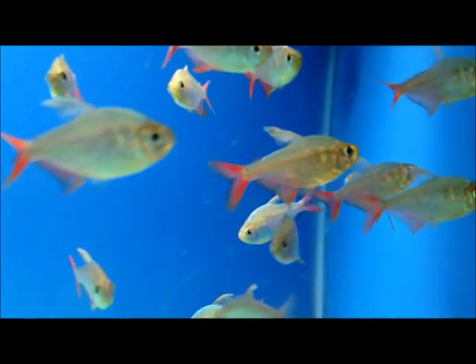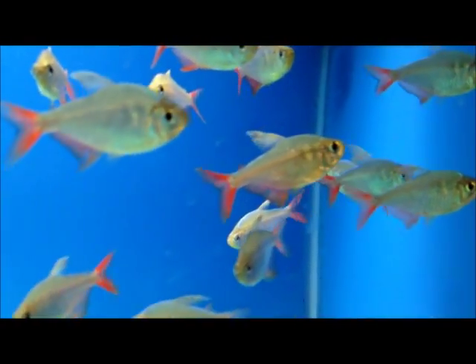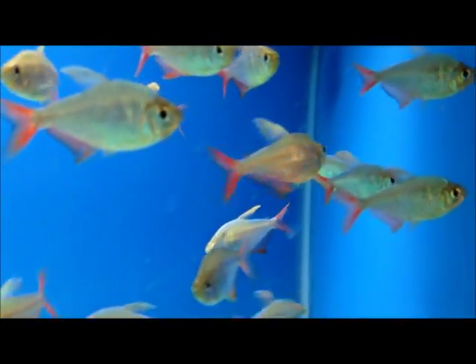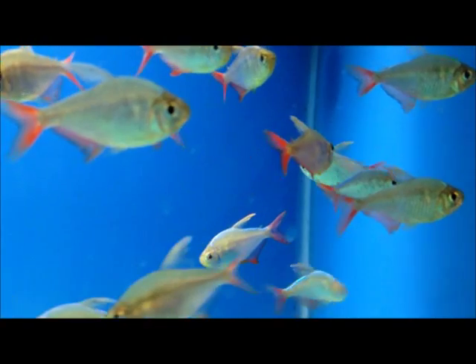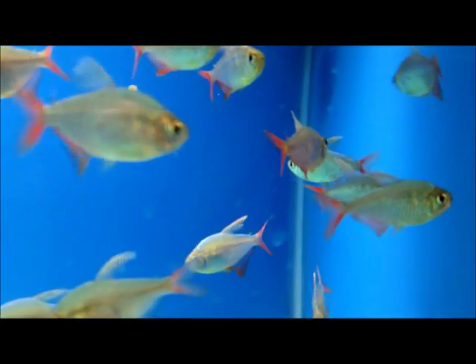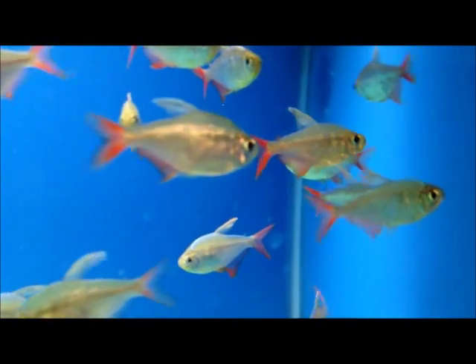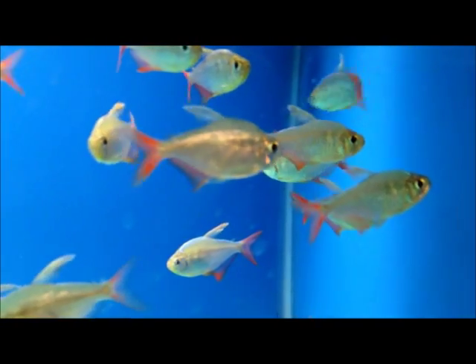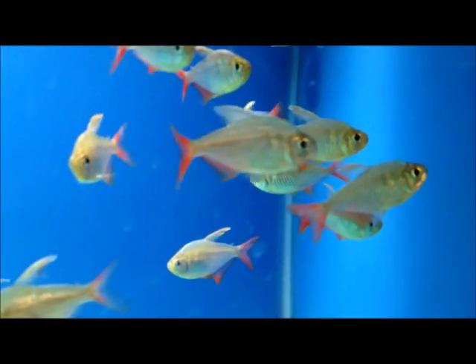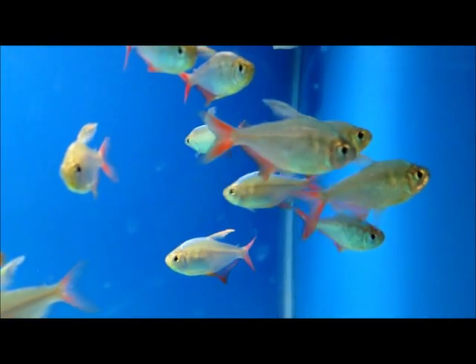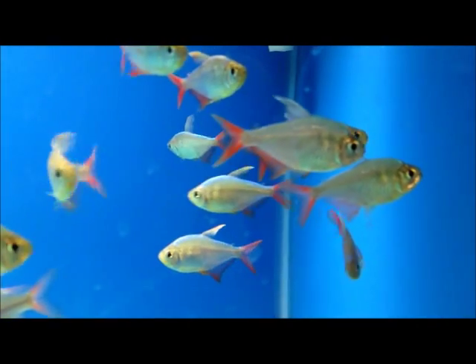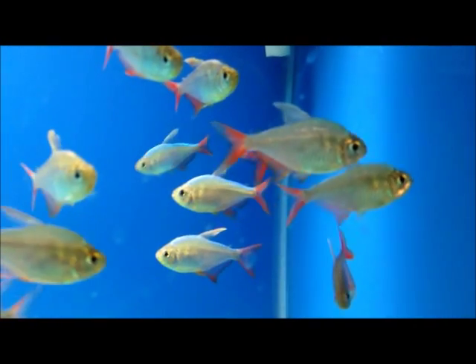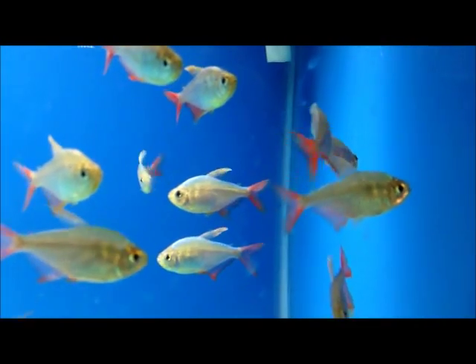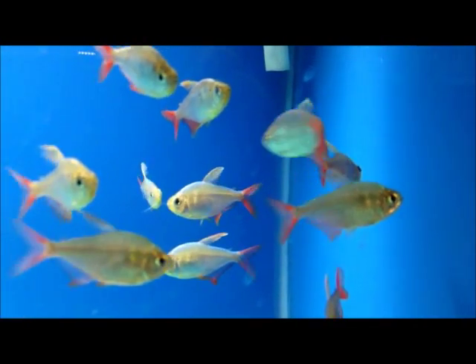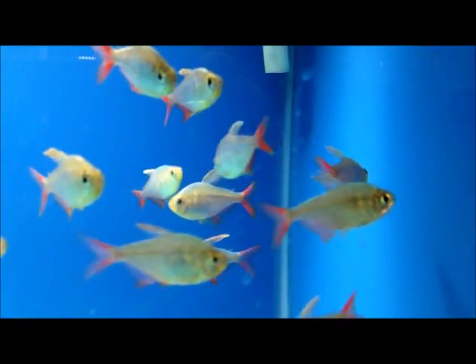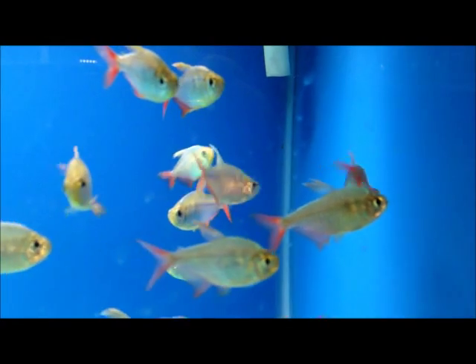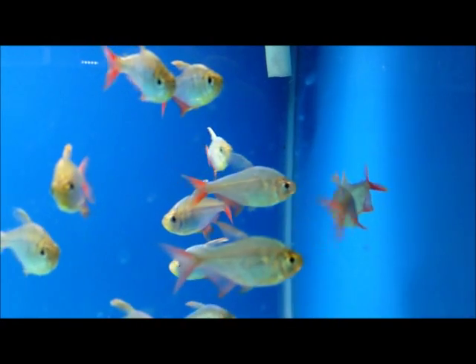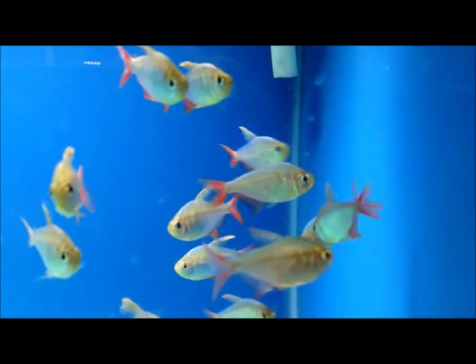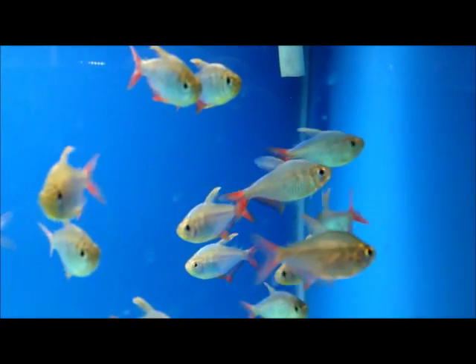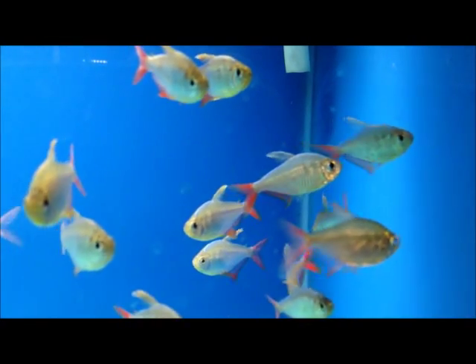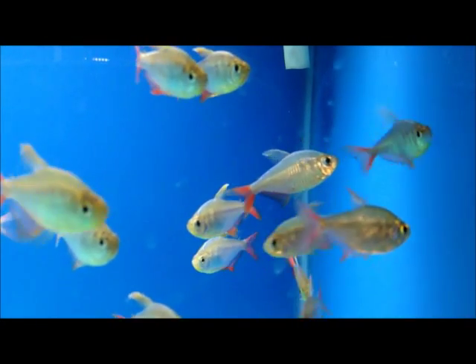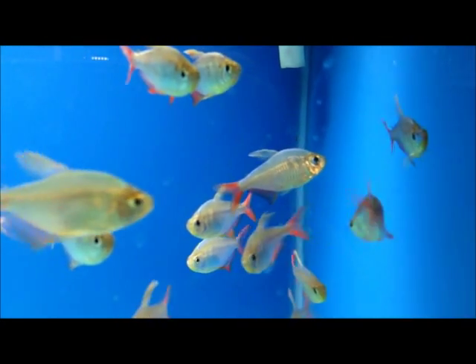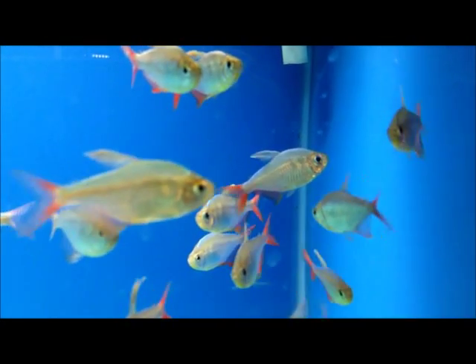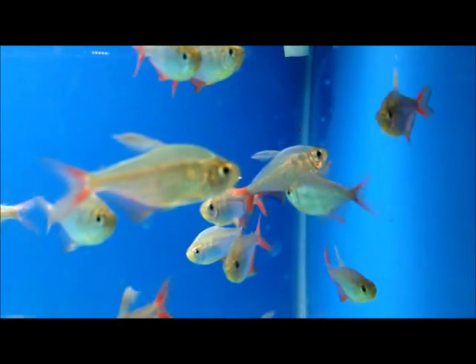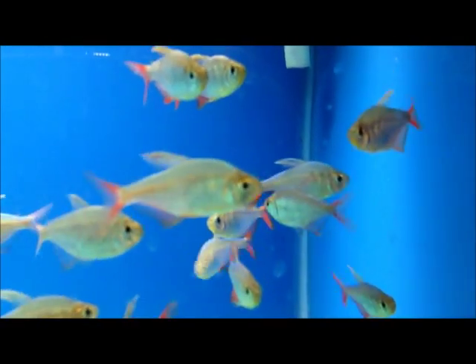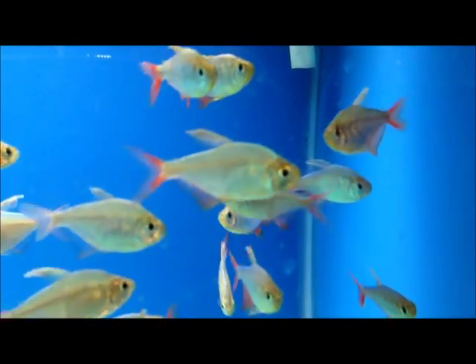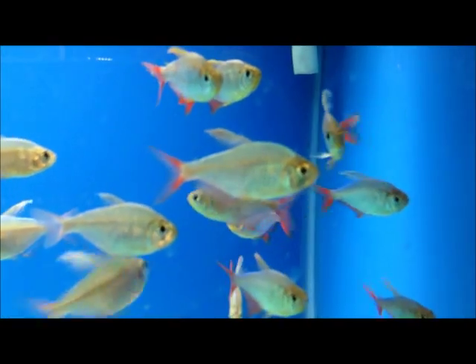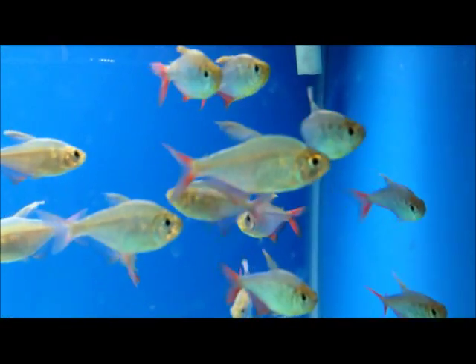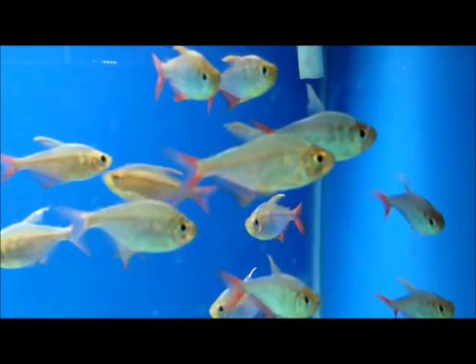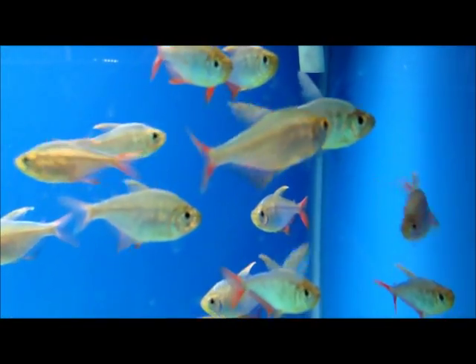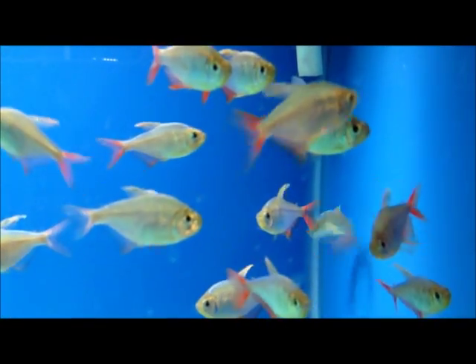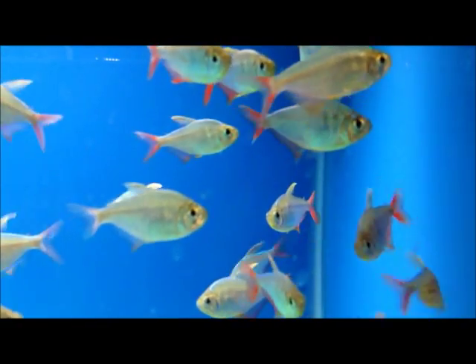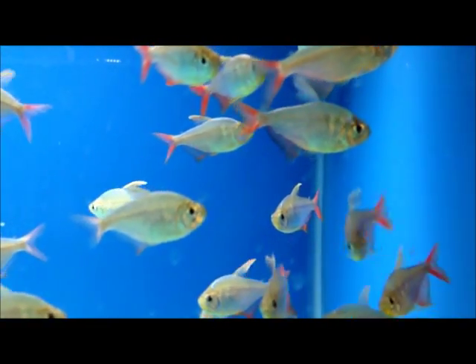This is an egg layer. There have been some results with breeding these in captivity, so this is a great fish to keep the hobby and the industry going. Definitely stop on out and pick up a small school today.